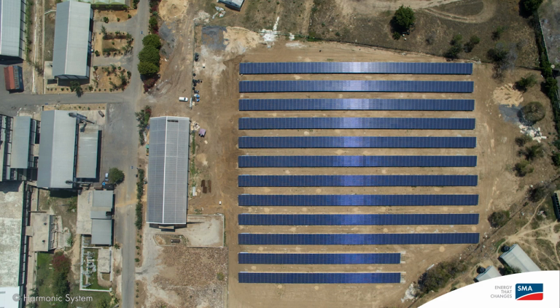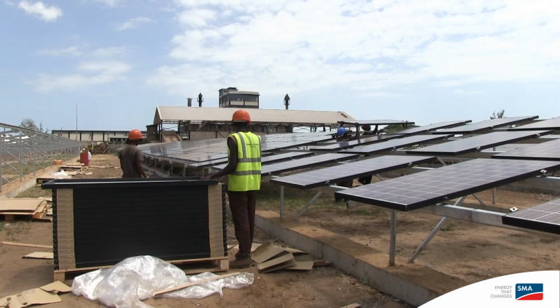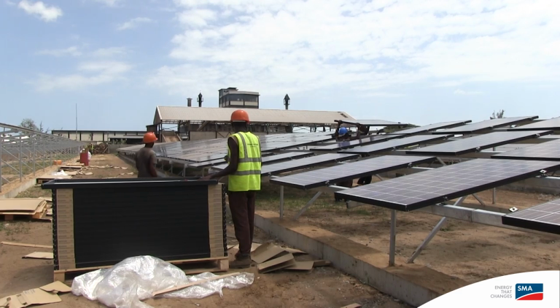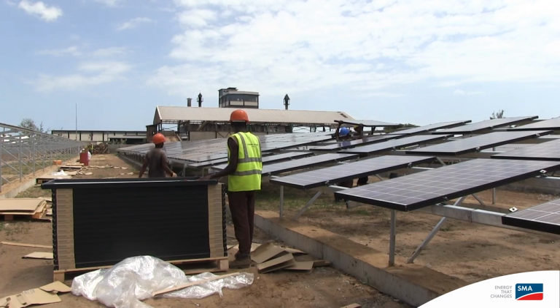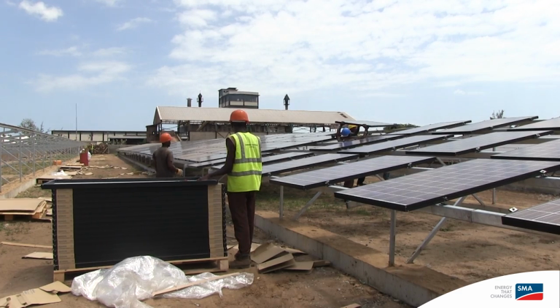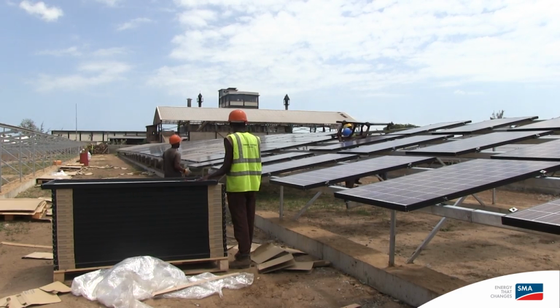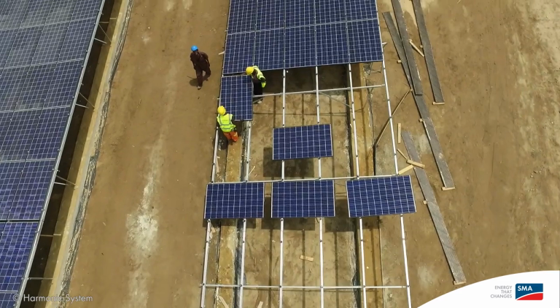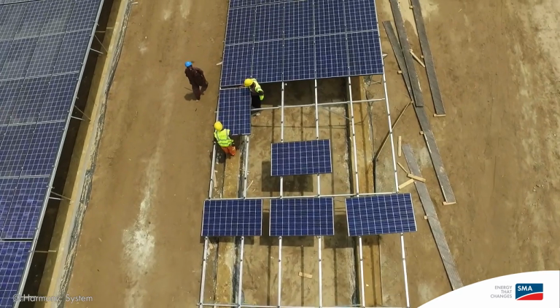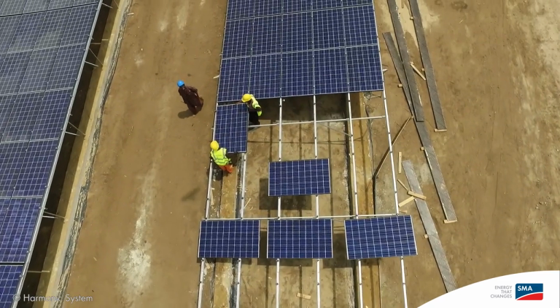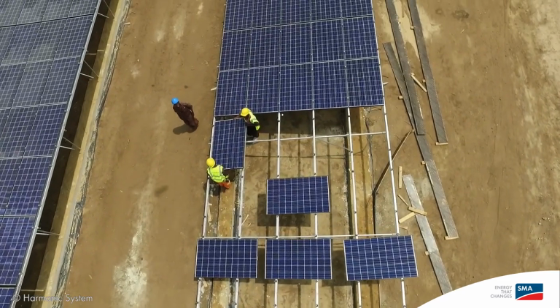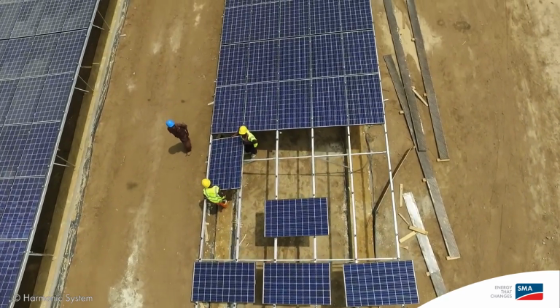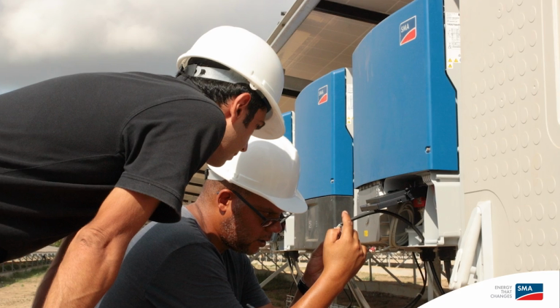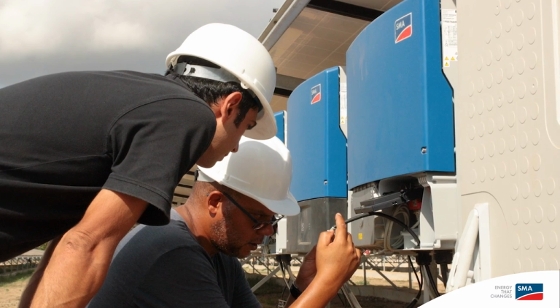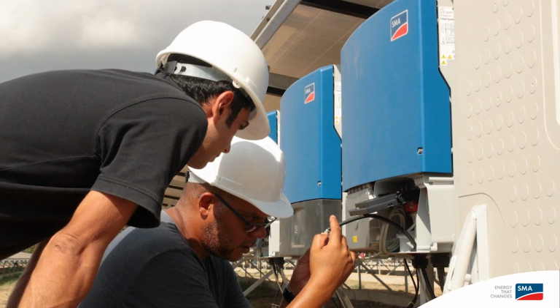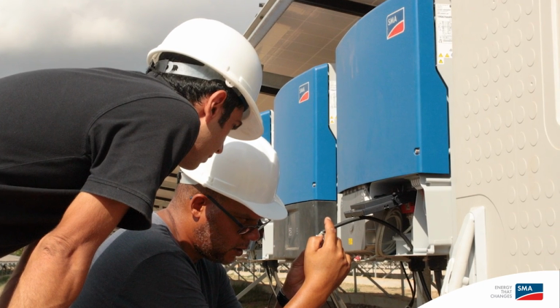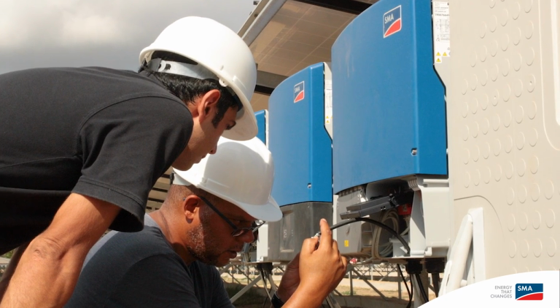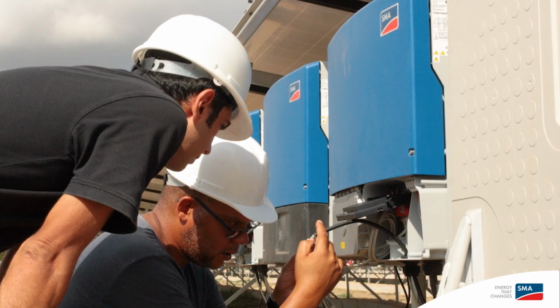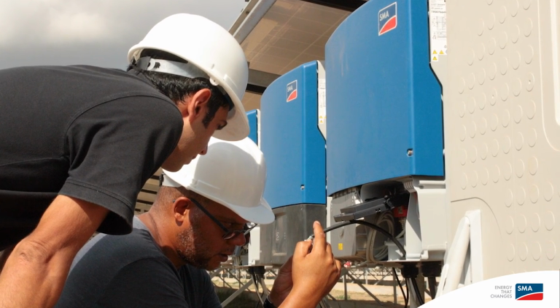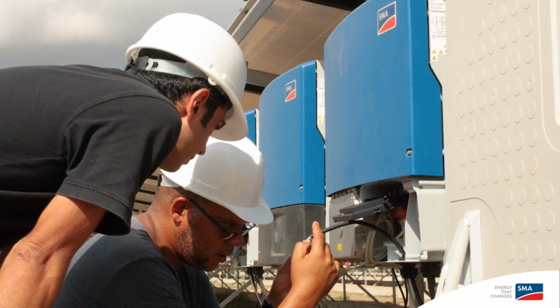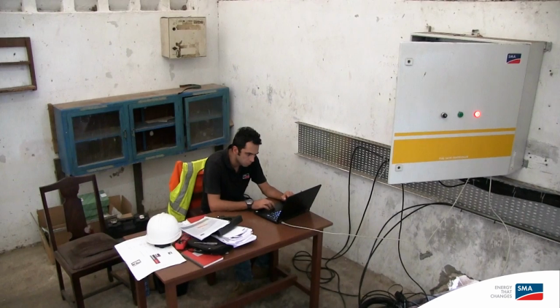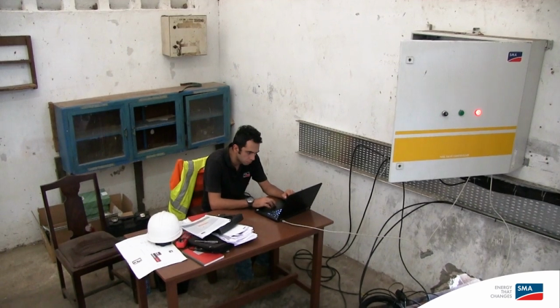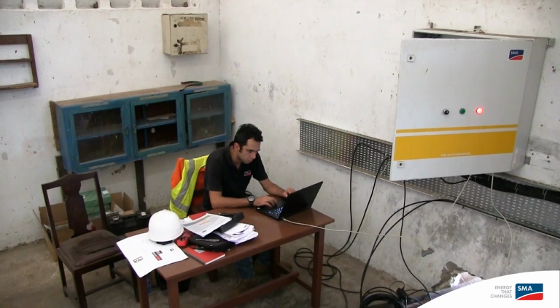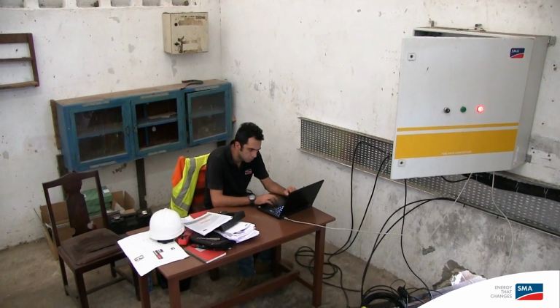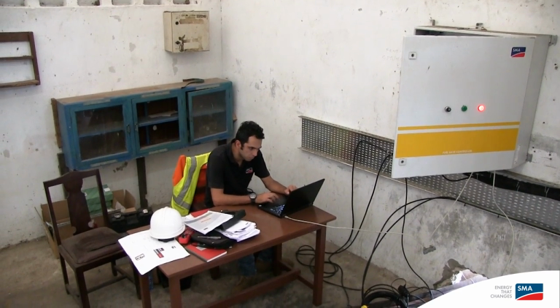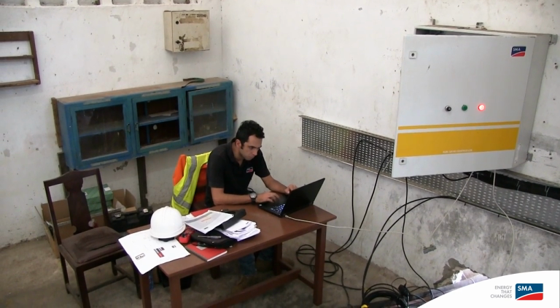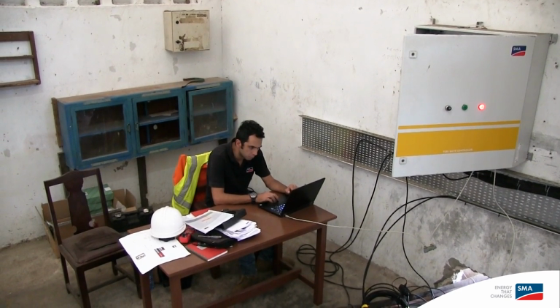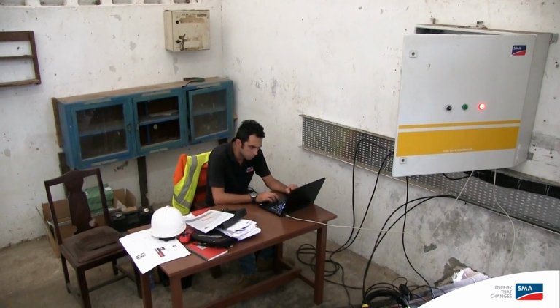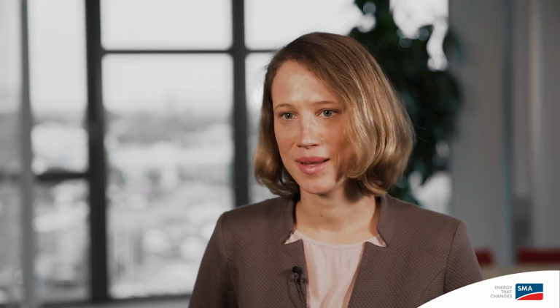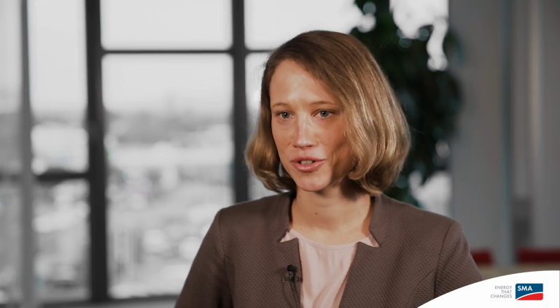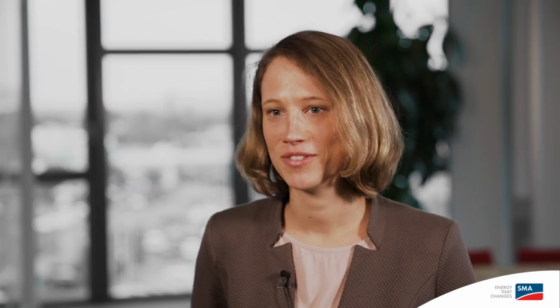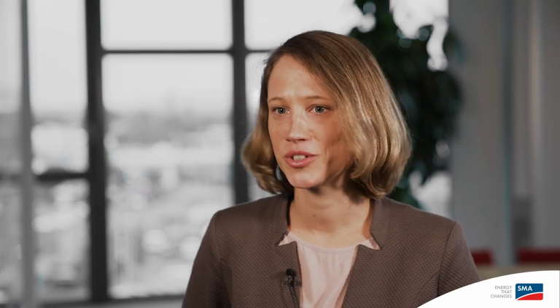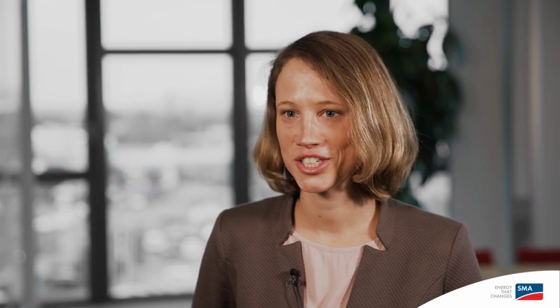We have installed one megawatt of solar power with Sunny Tri-Powers and fuel-safe technology — standard SMA products which are reliable for tough outdoor conditions.